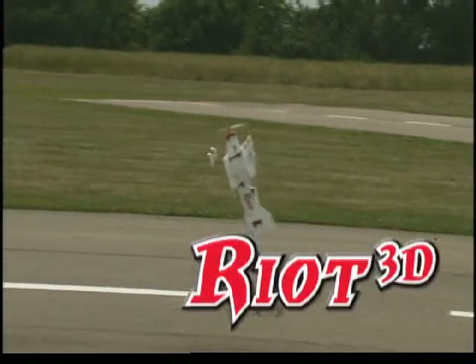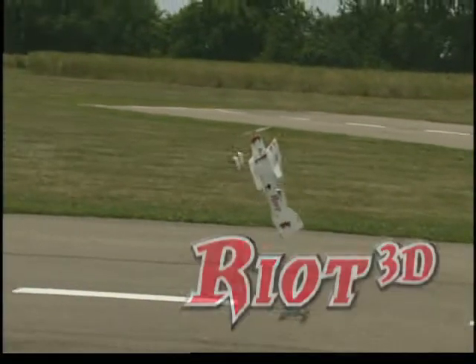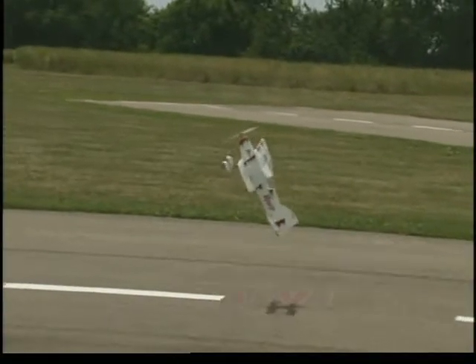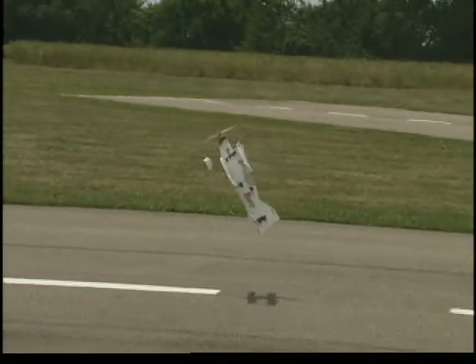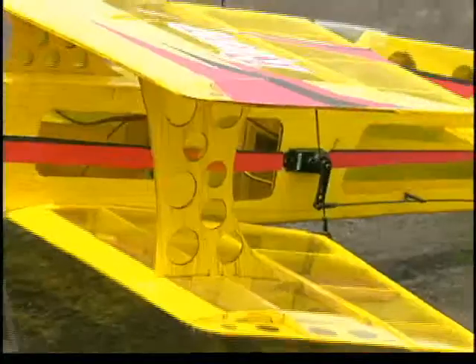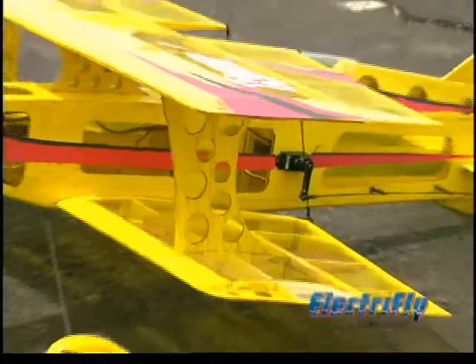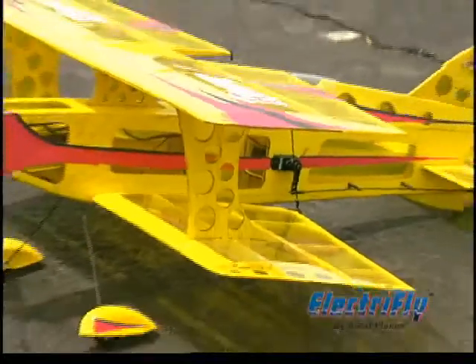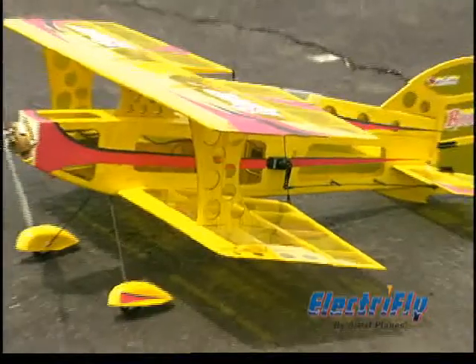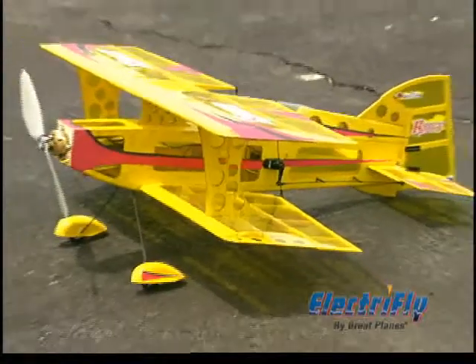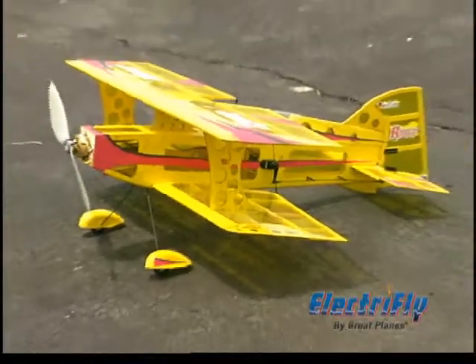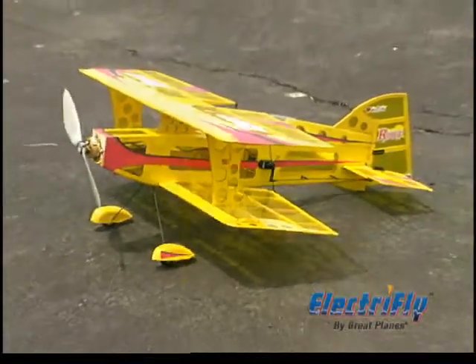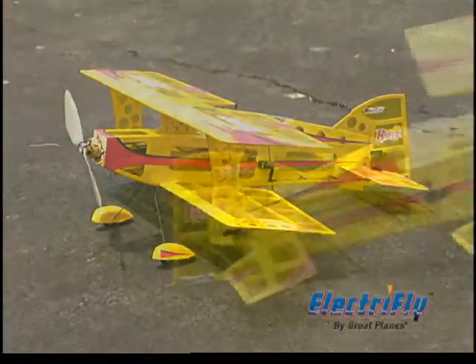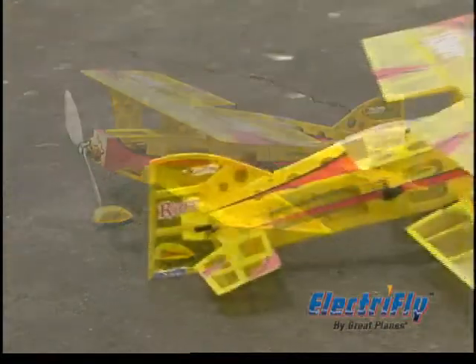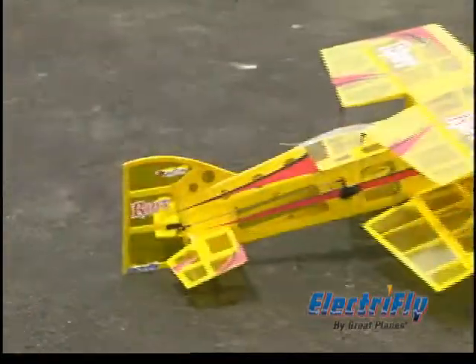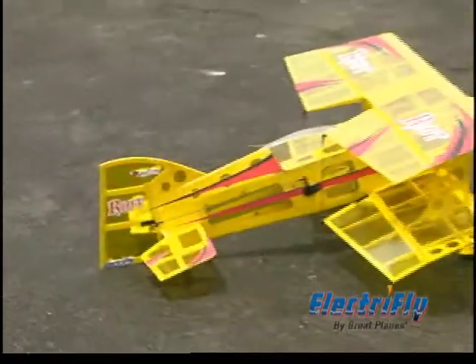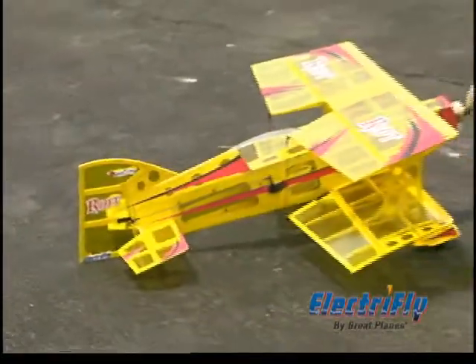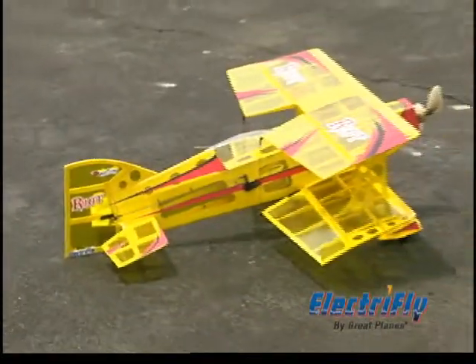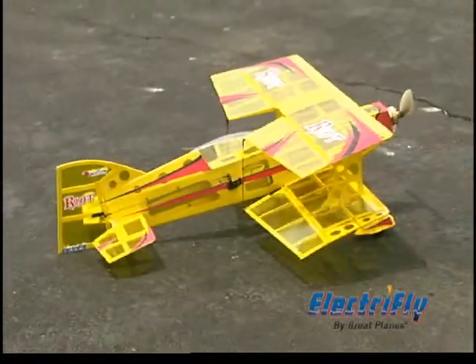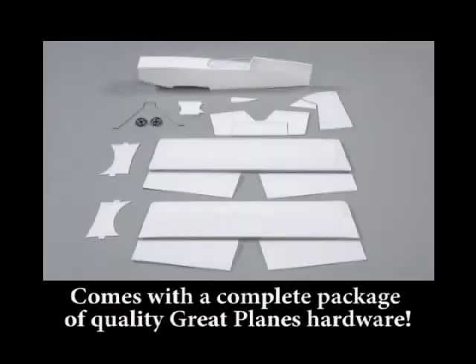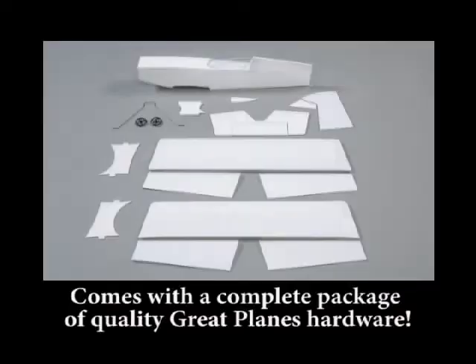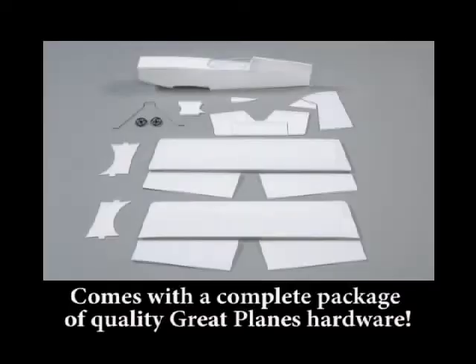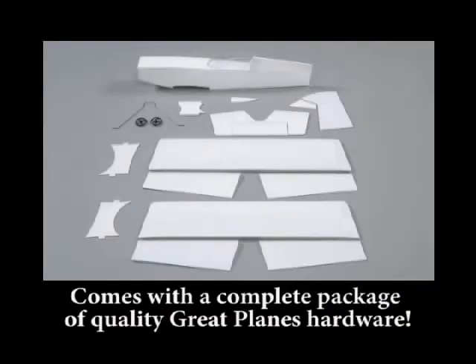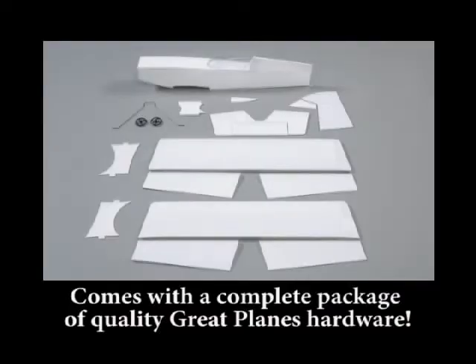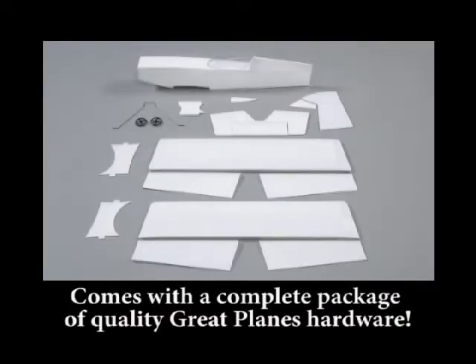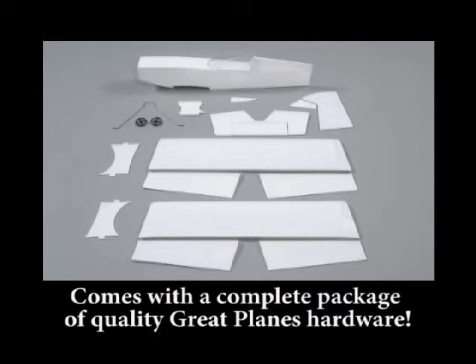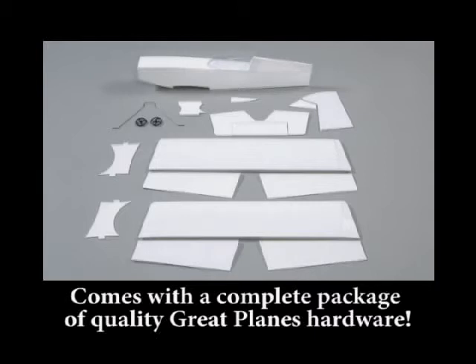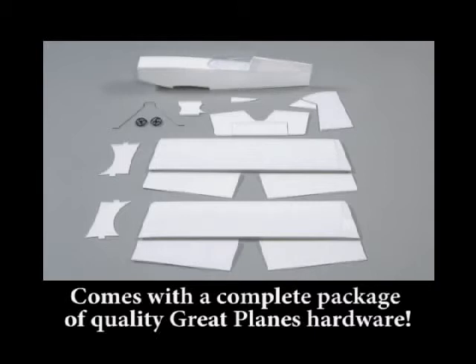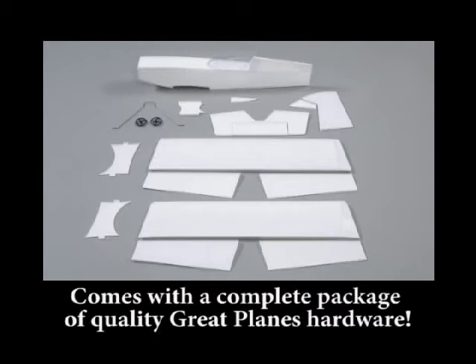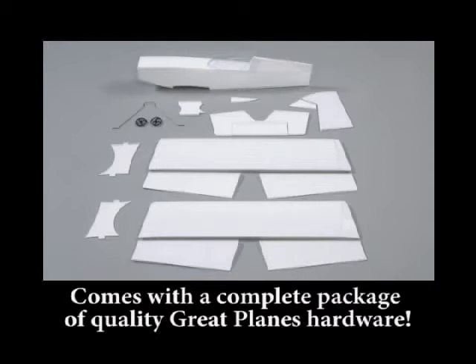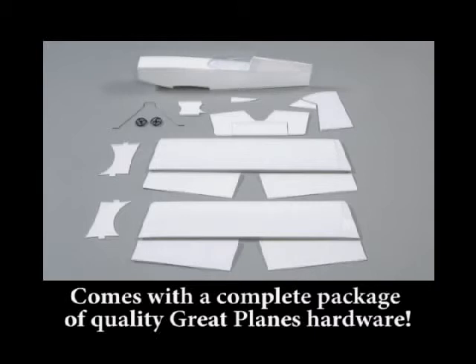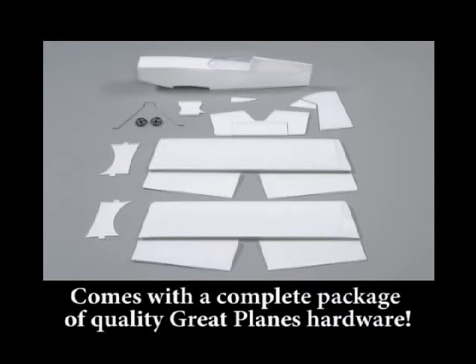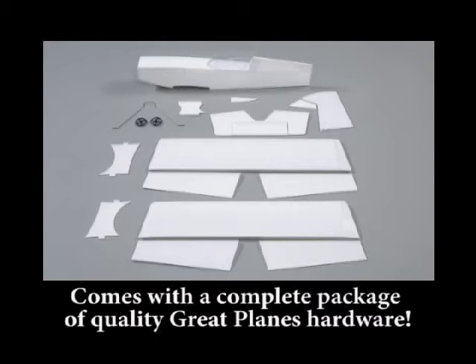If you're ready to get into extreme aerobatics, the Riot 3D is ready to take you there. It's constructed of top quality woods, just like larger, more expensive models.